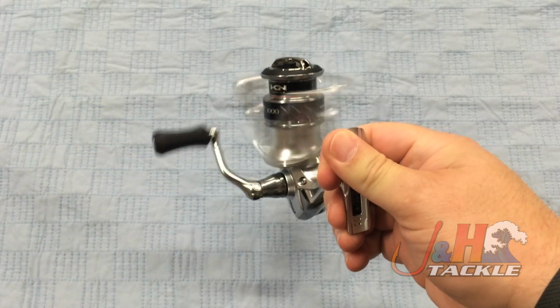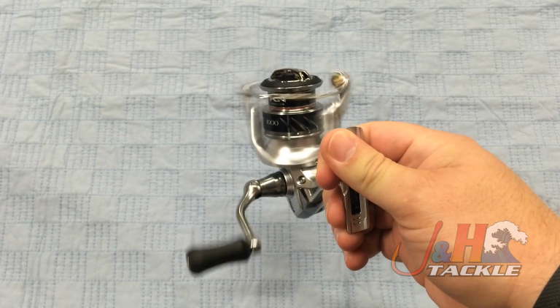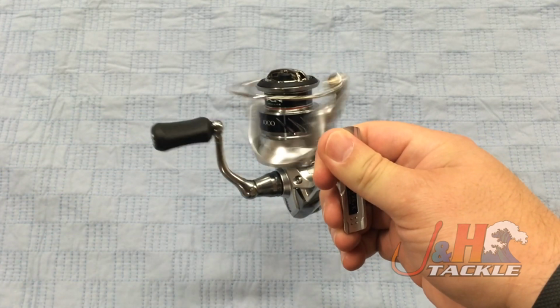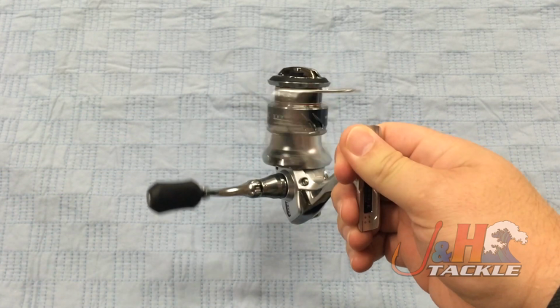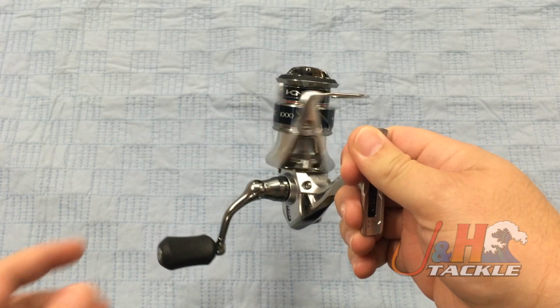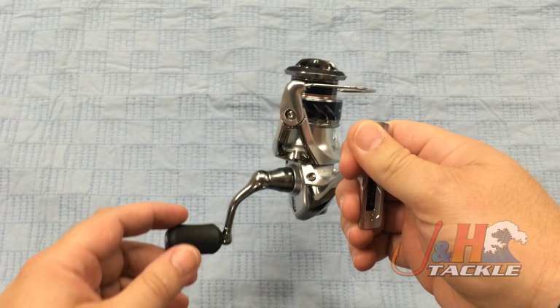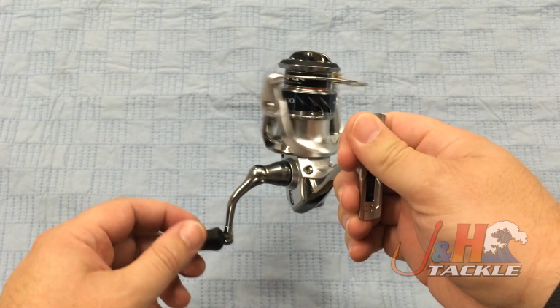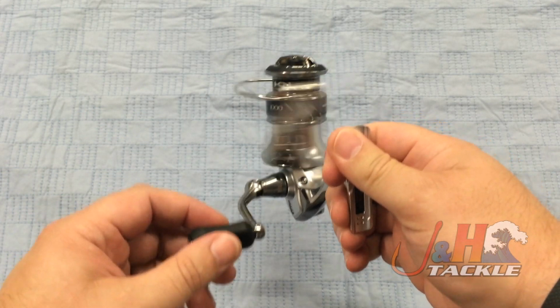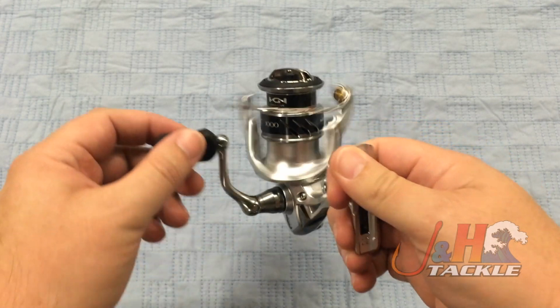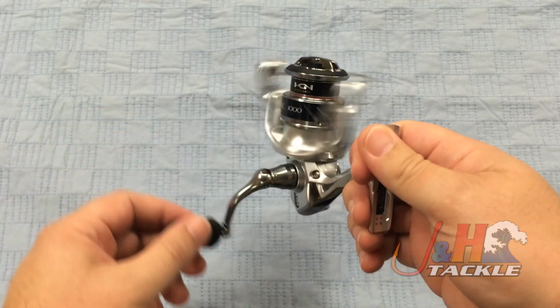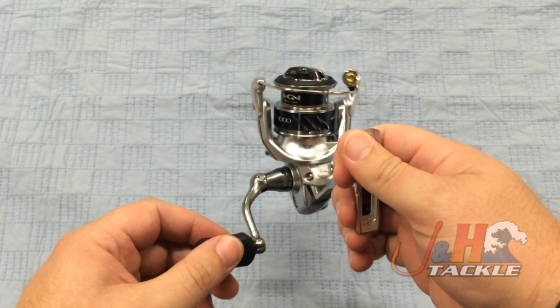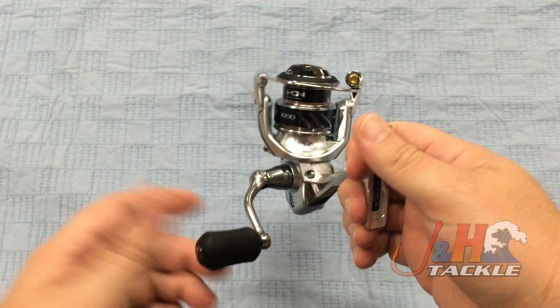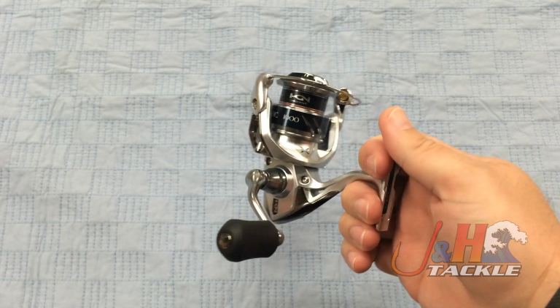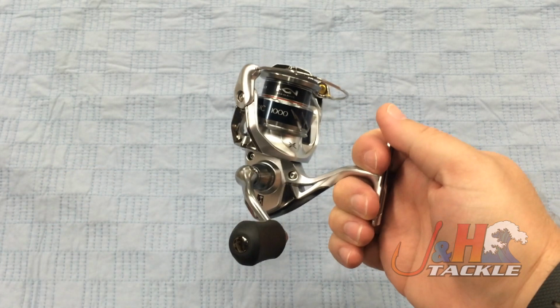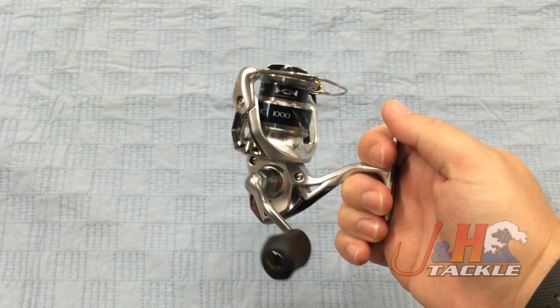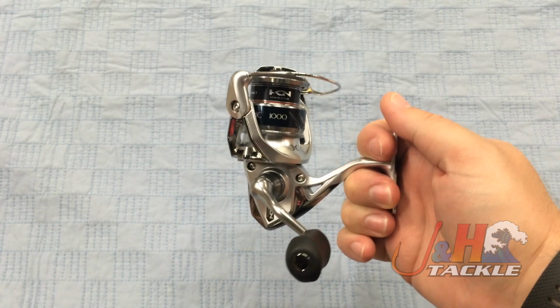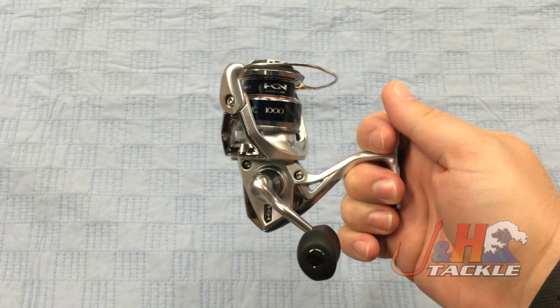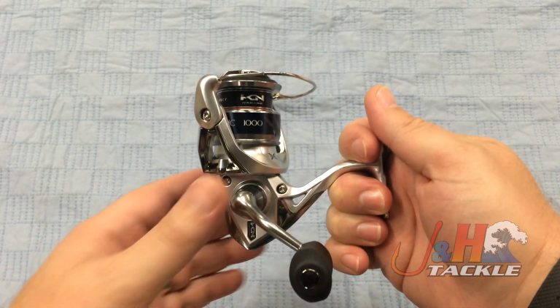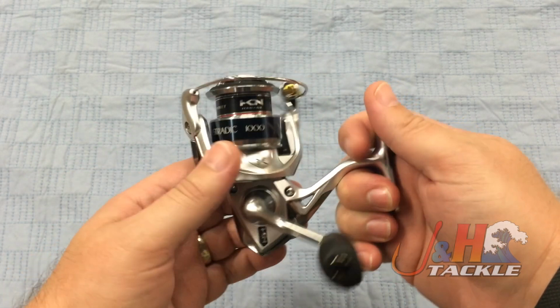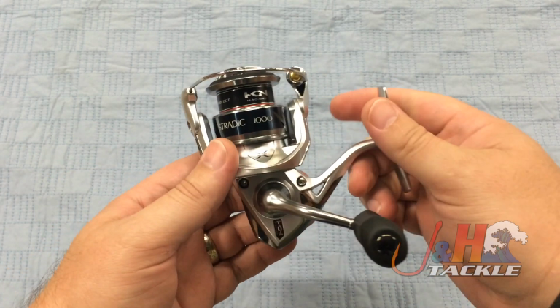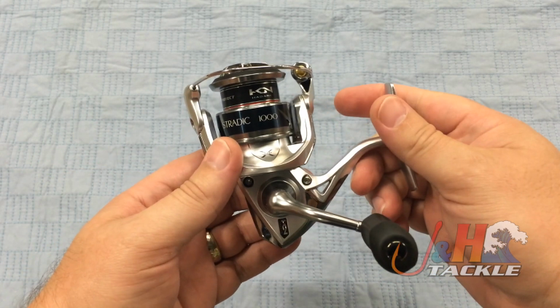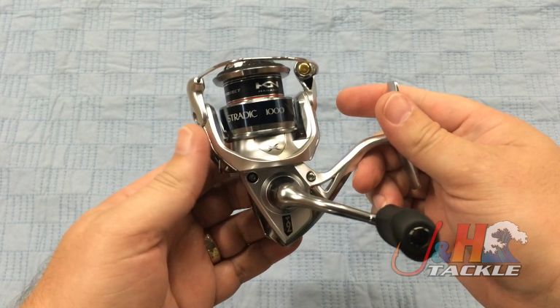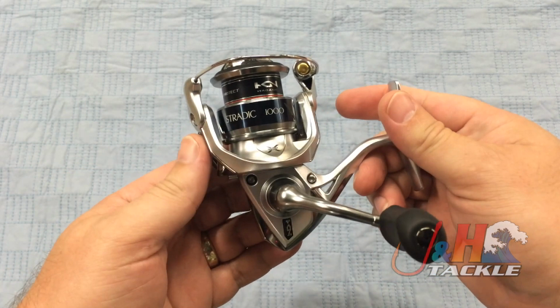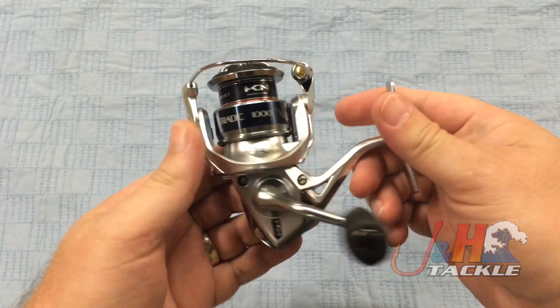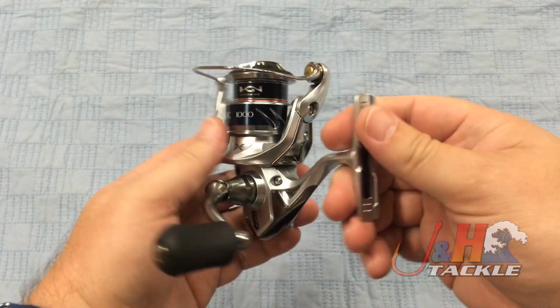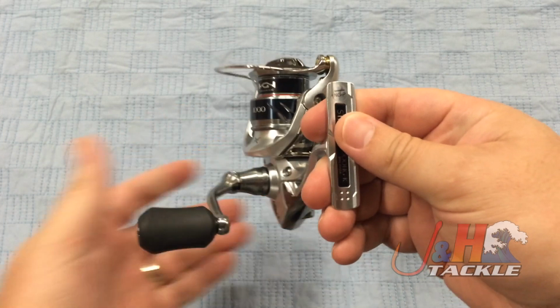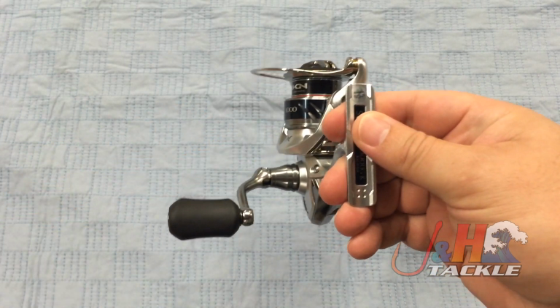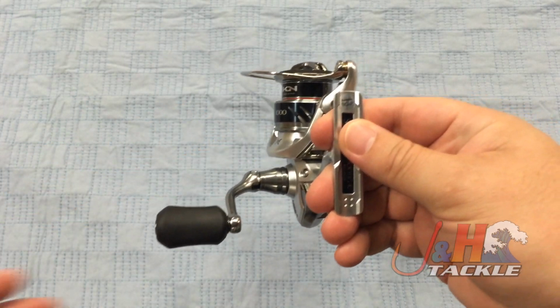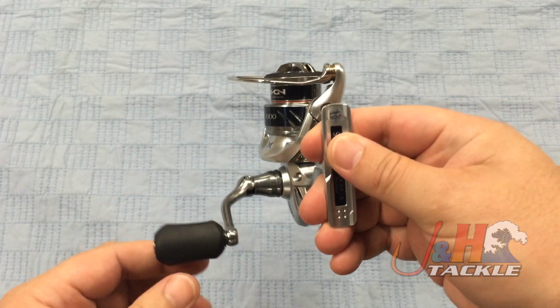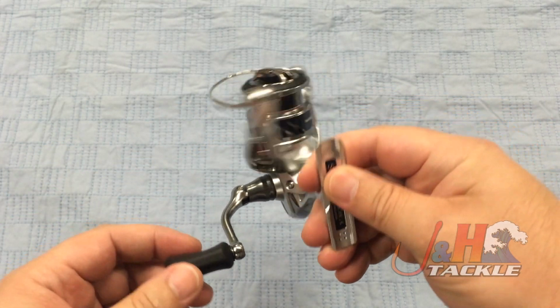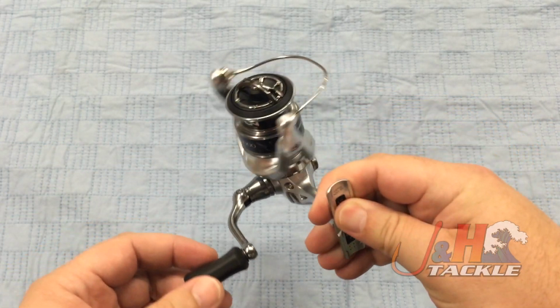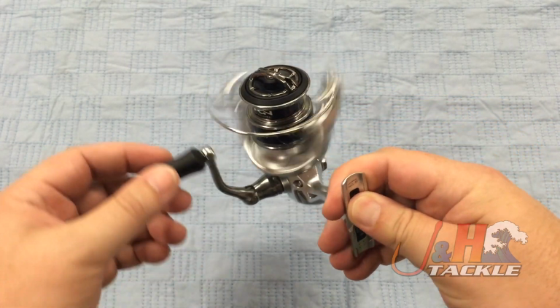It's incredibly smooth. When you turn the handle on it for the first time, you can really feel the torque of the gears. It's incredibly strong and smooth. Just a really well-made reel.